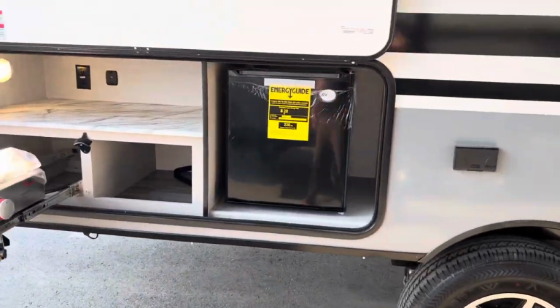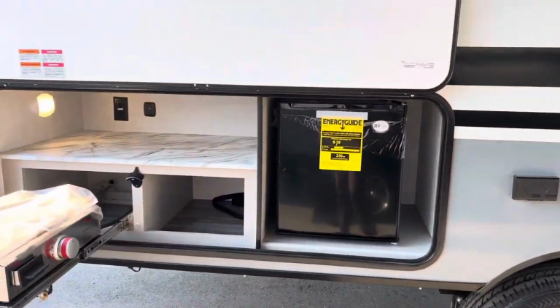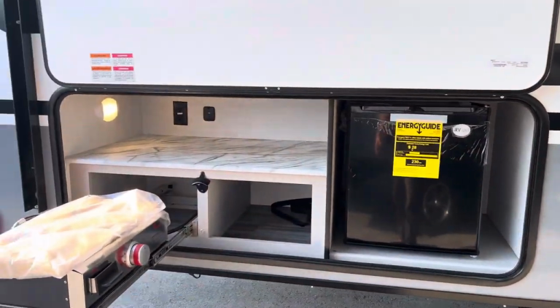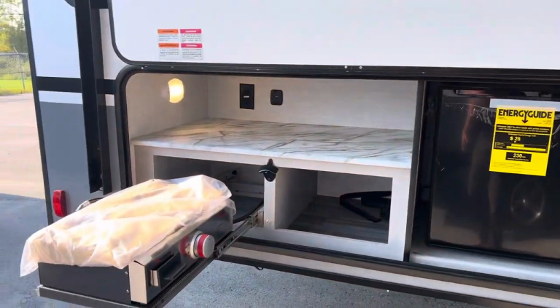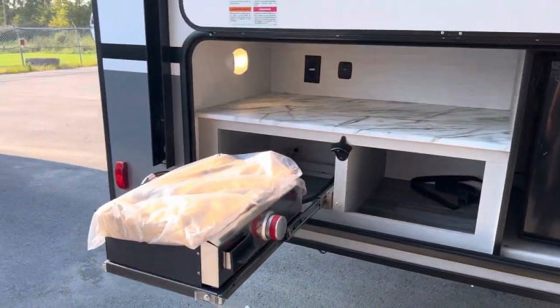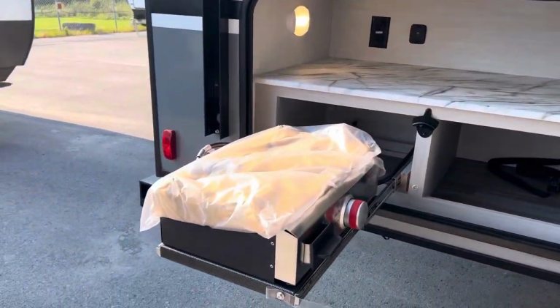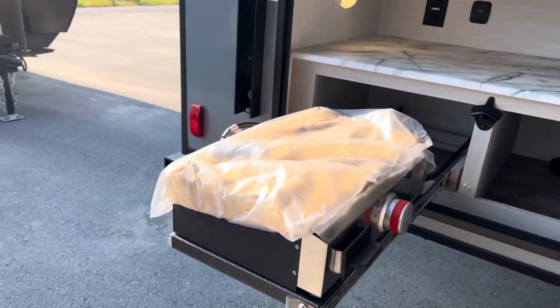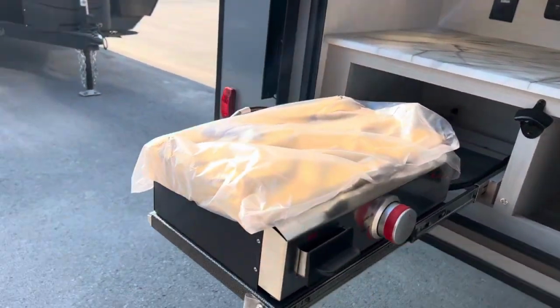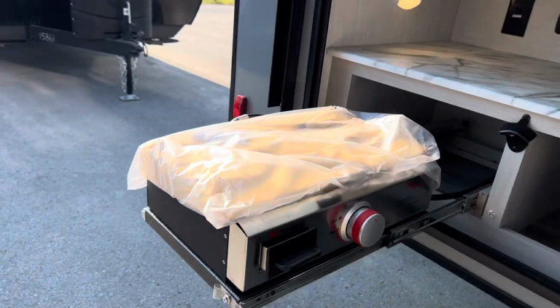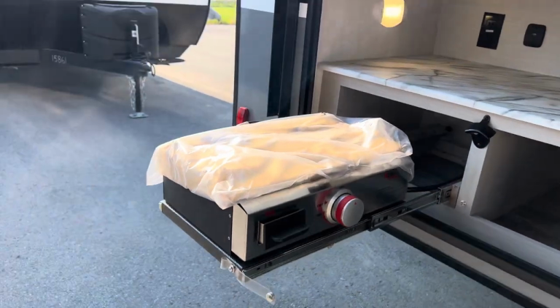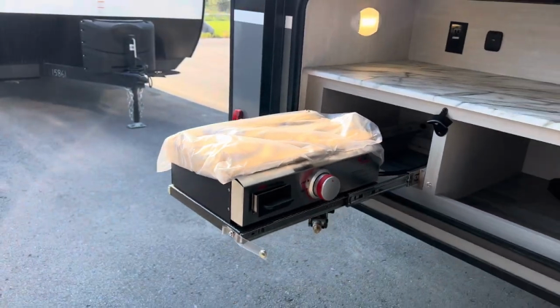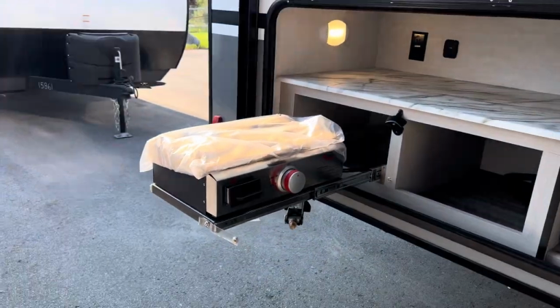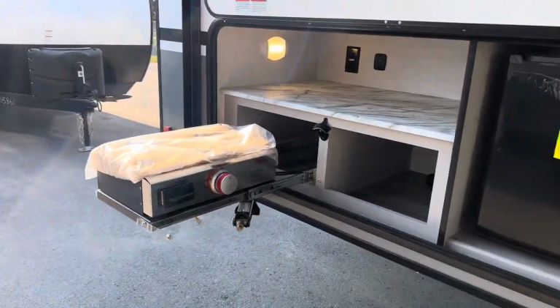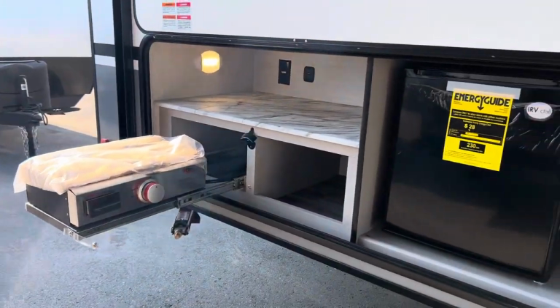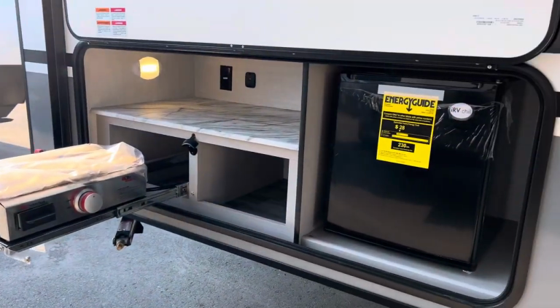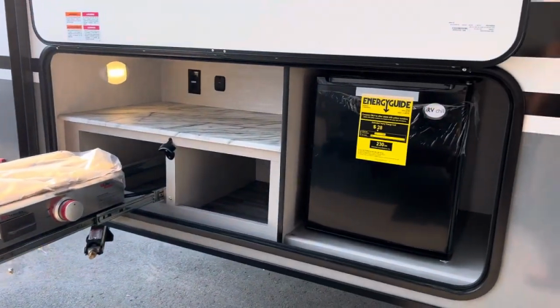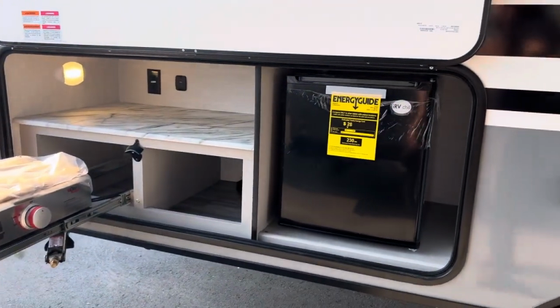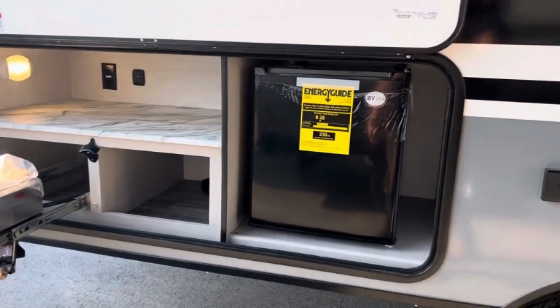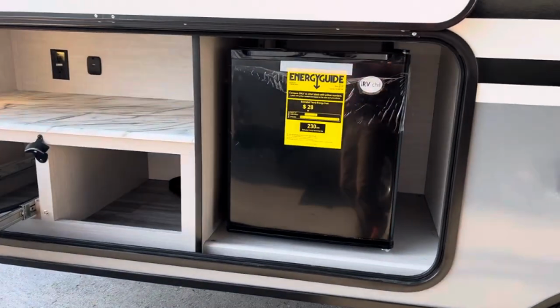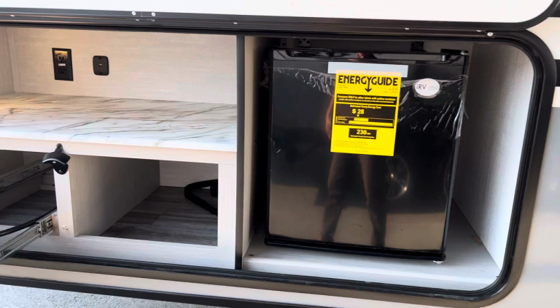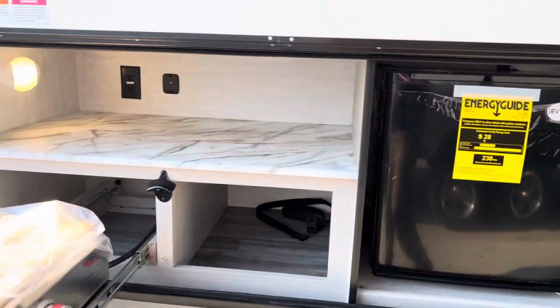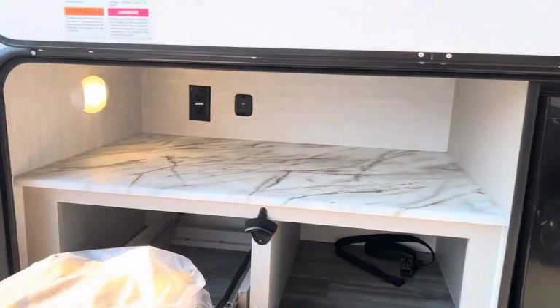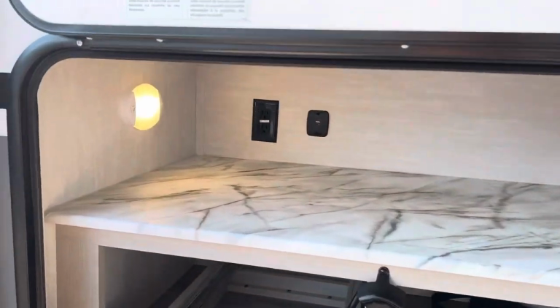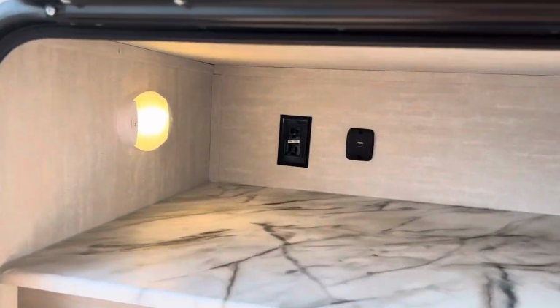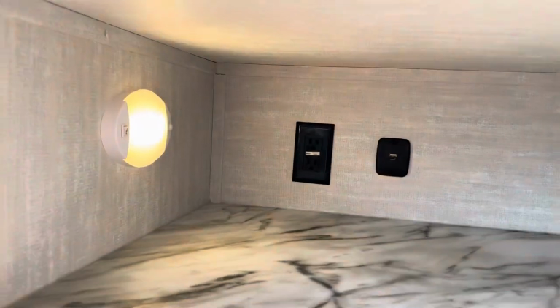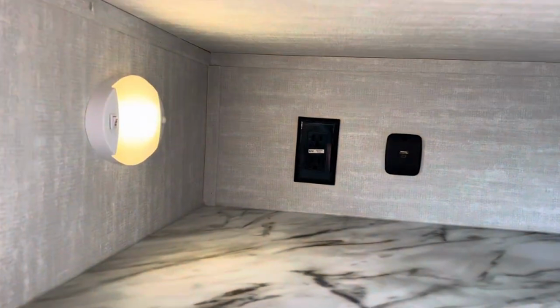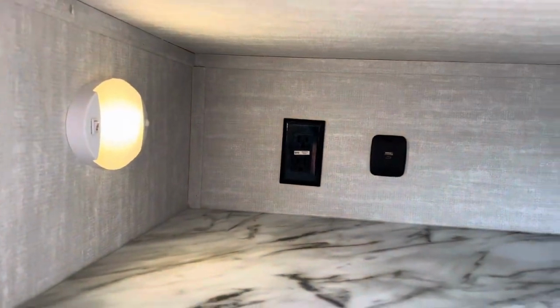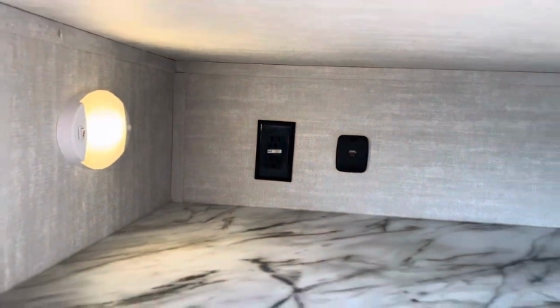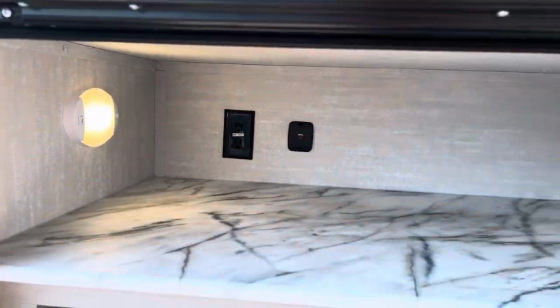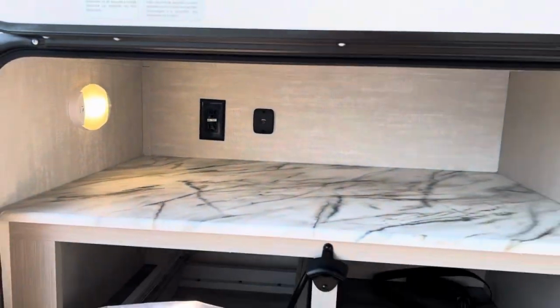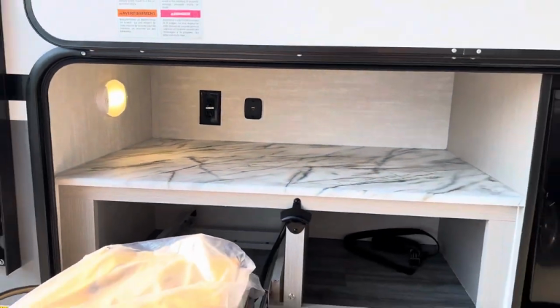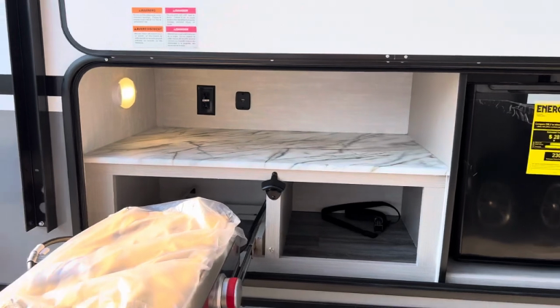It does come with the outdoor kitchen, and it comes with the new griddle. We have the fridge as well, also two motion lights, a 110 jack and charging station, and the bottle opener.